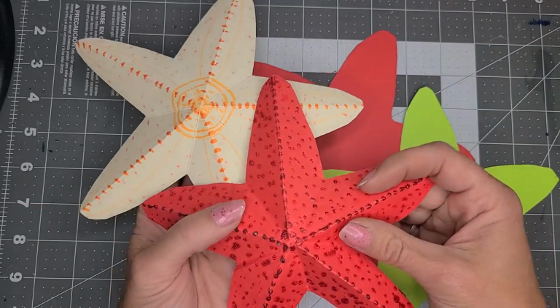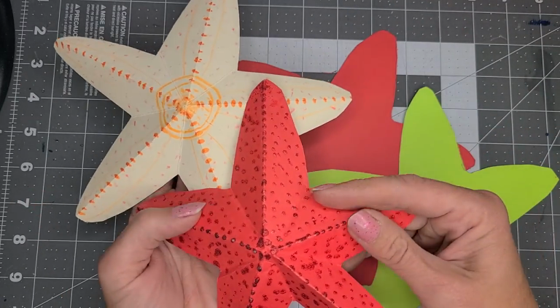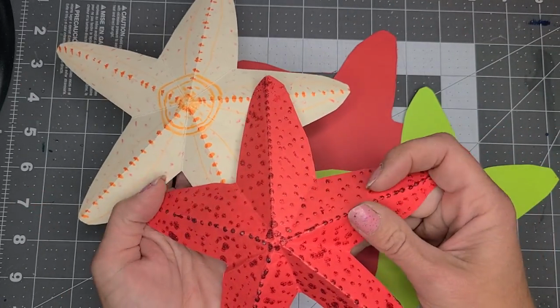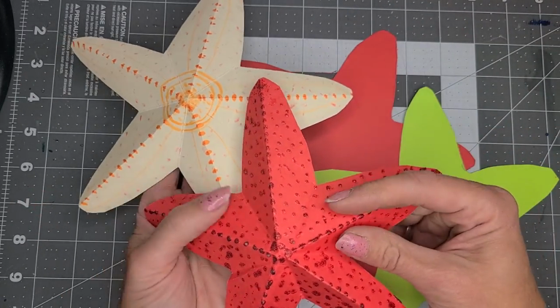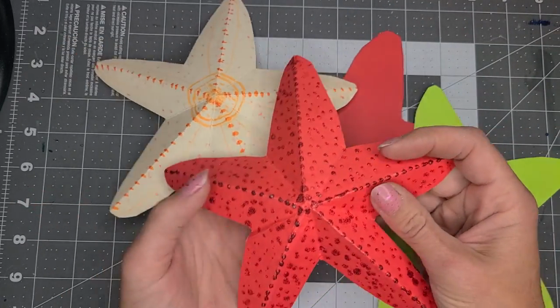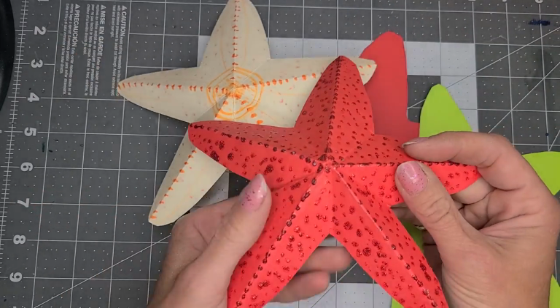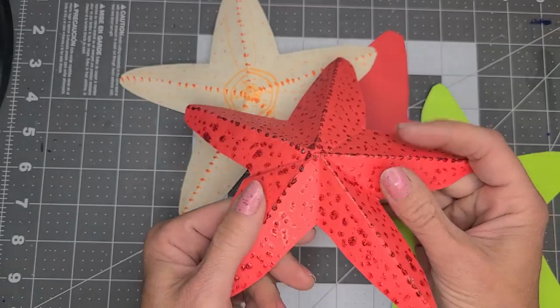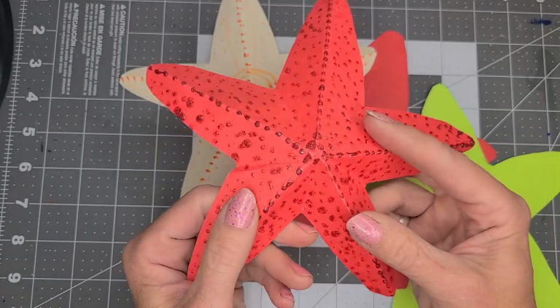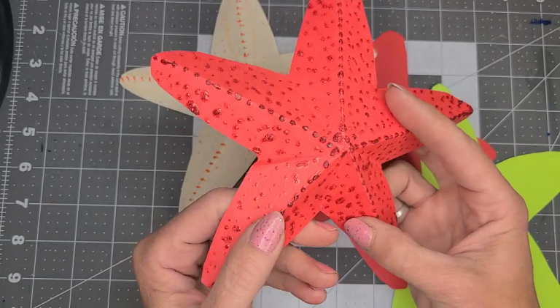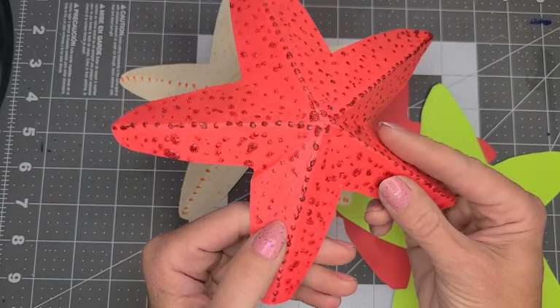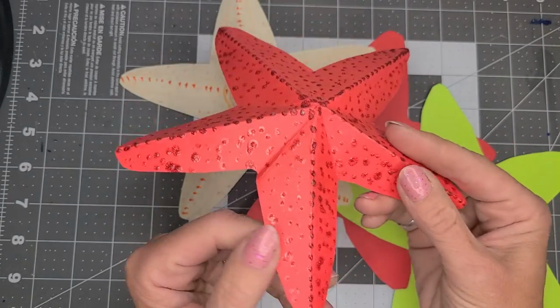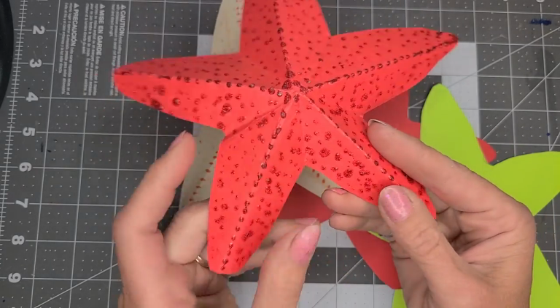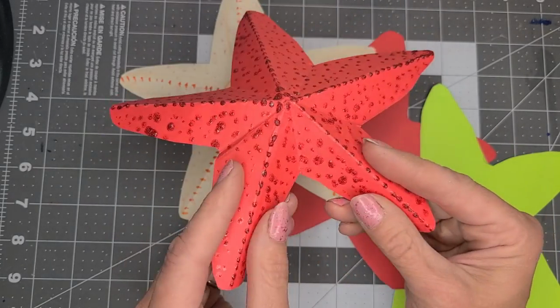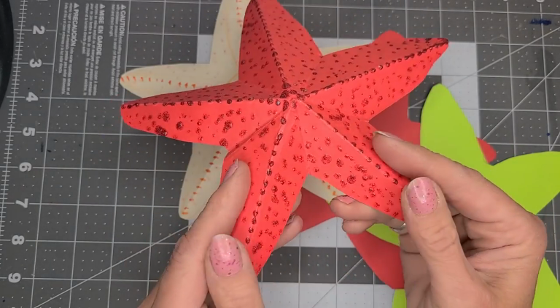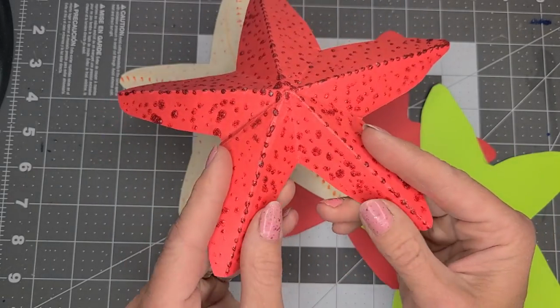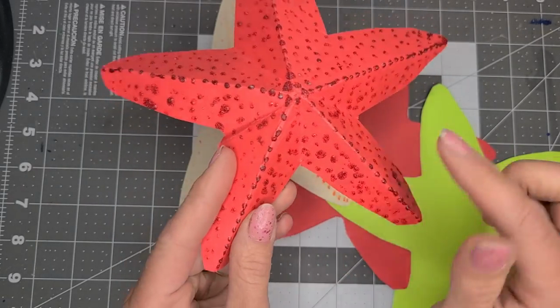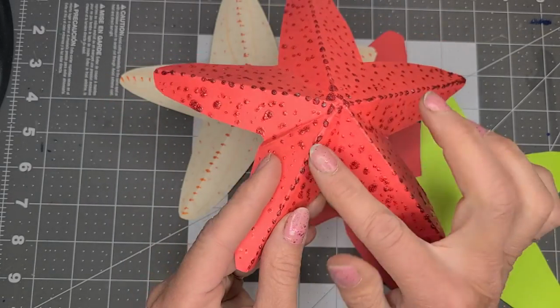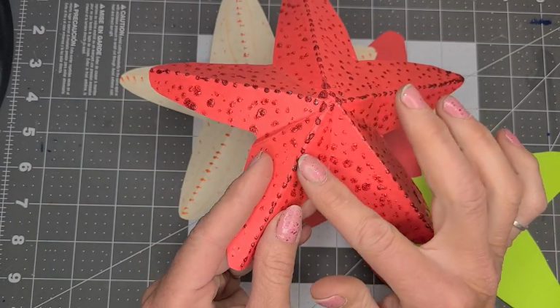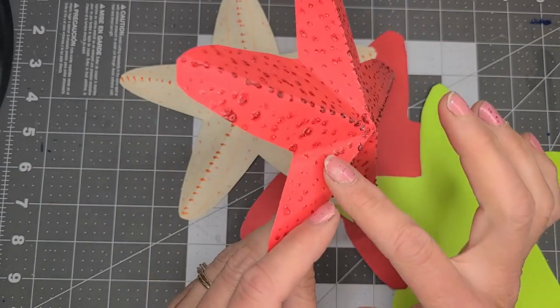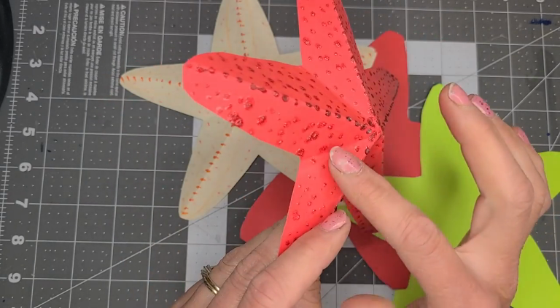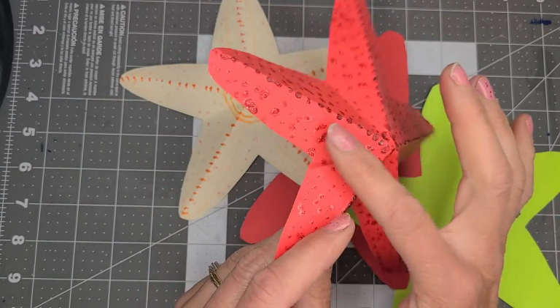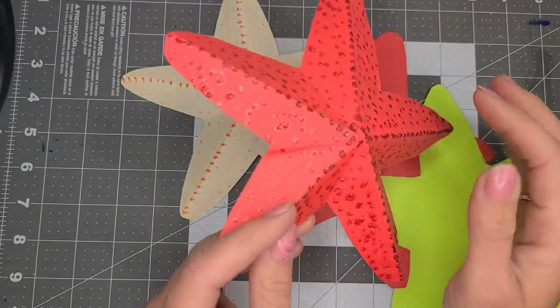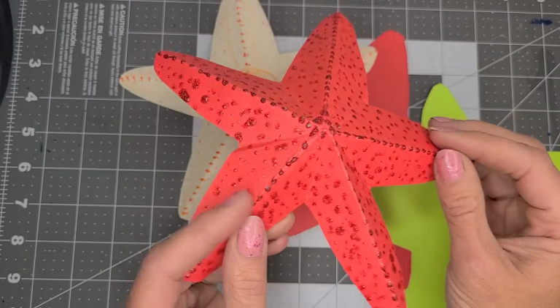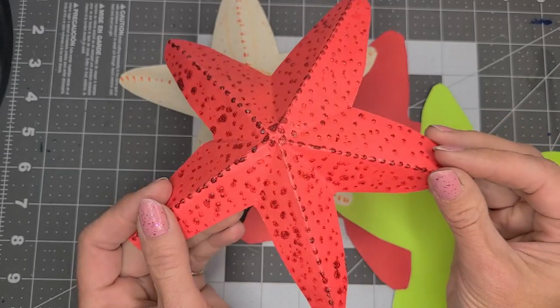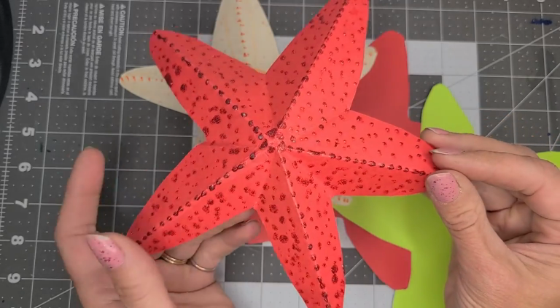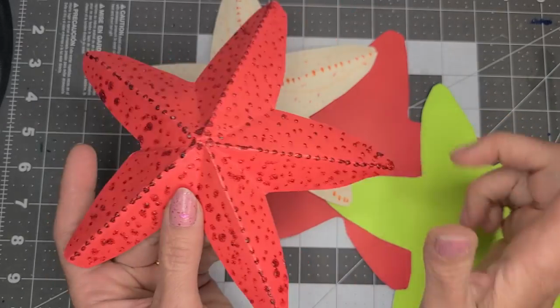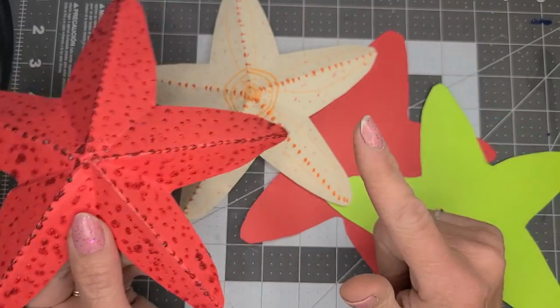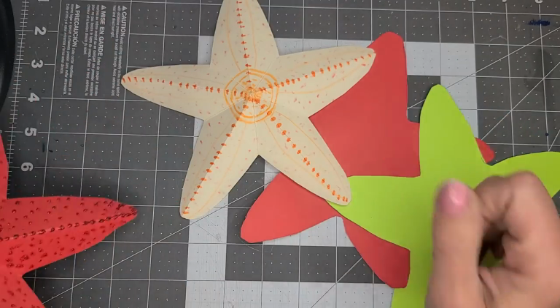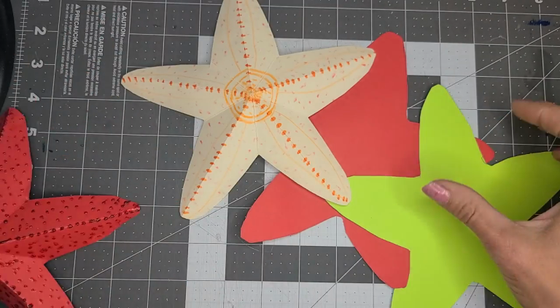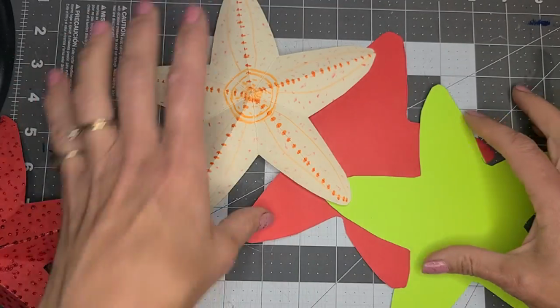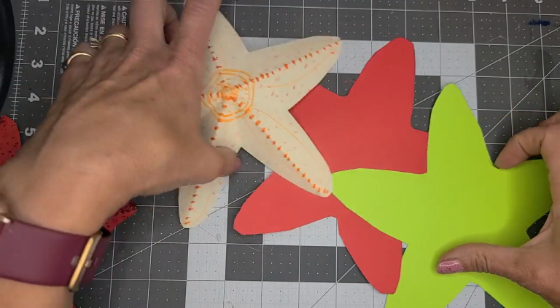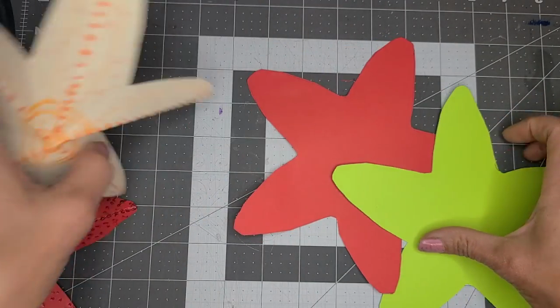And this one has the feel more of a starfish with all of the sparkly puff paints. But you can do it any way that you want.